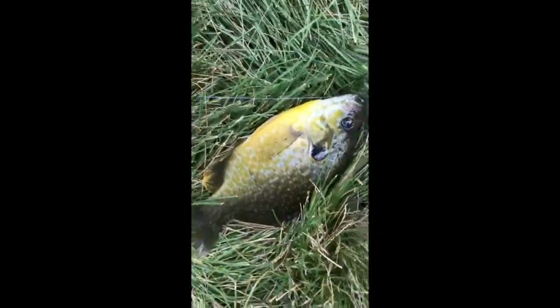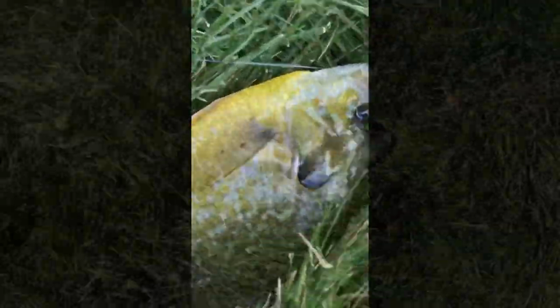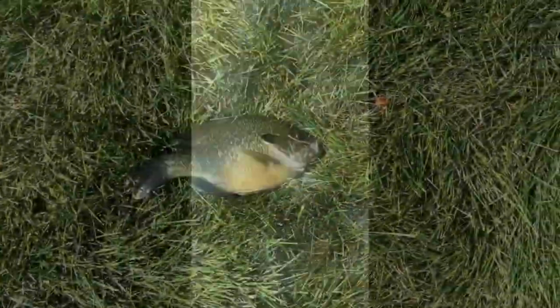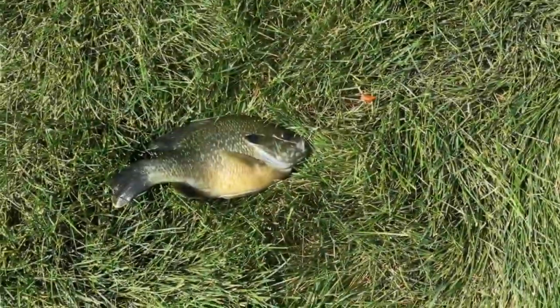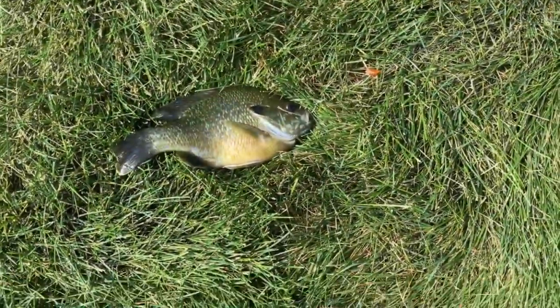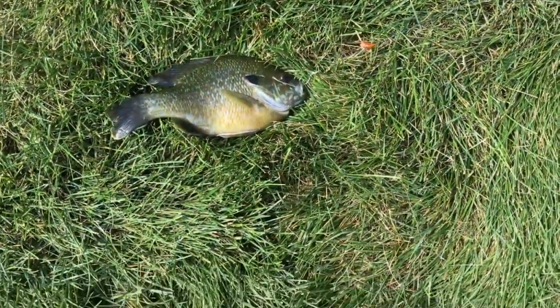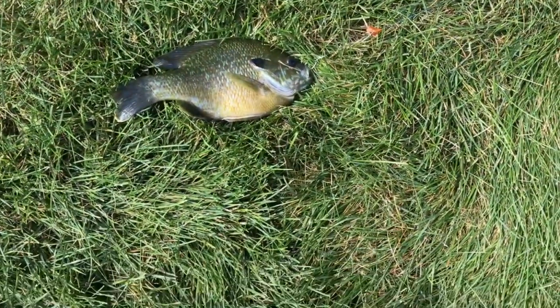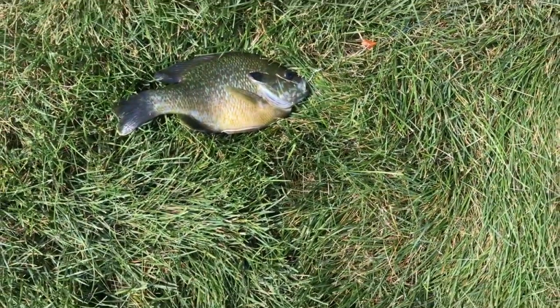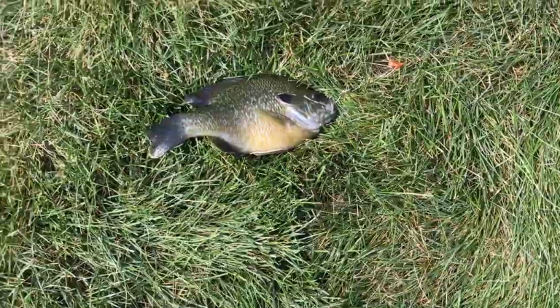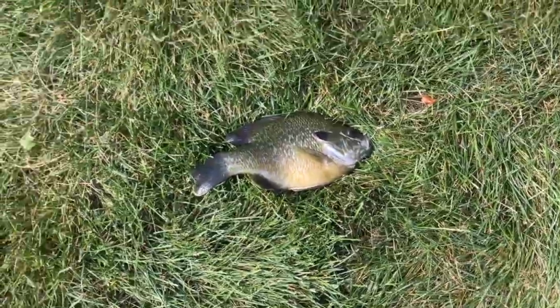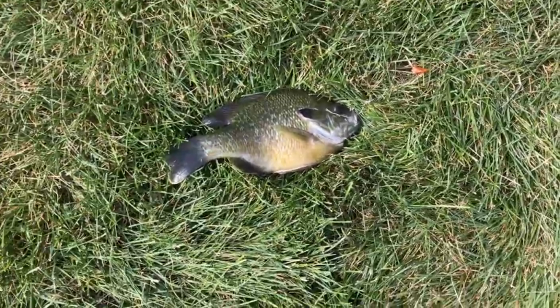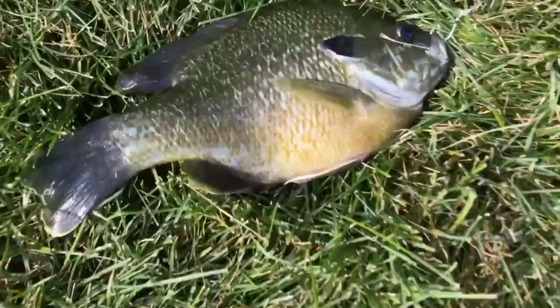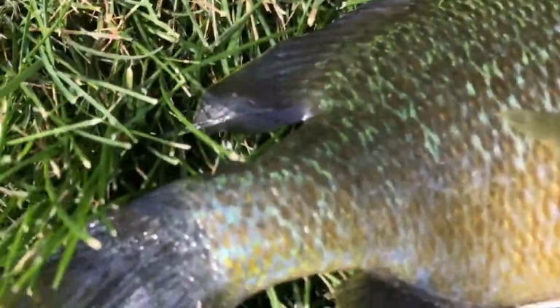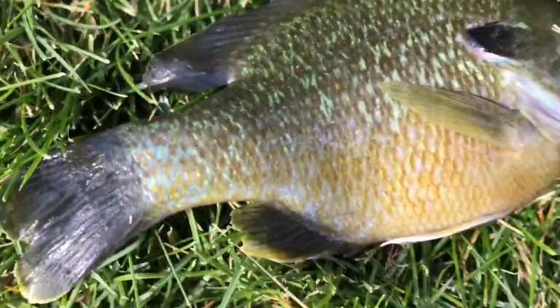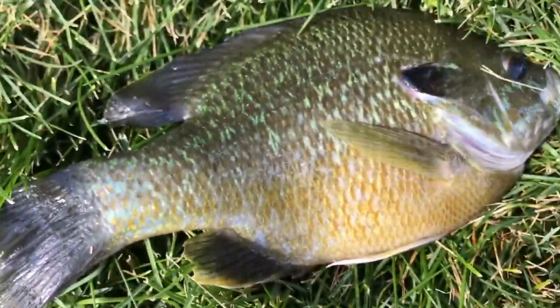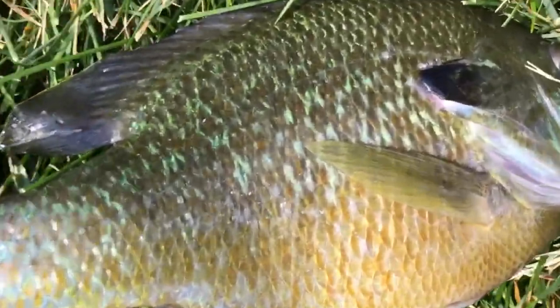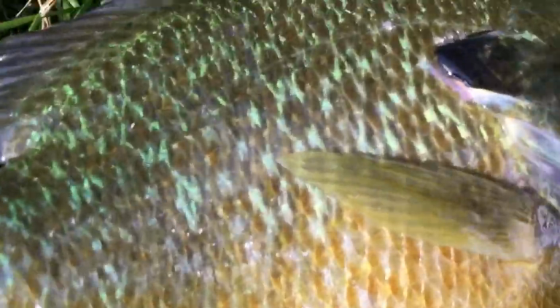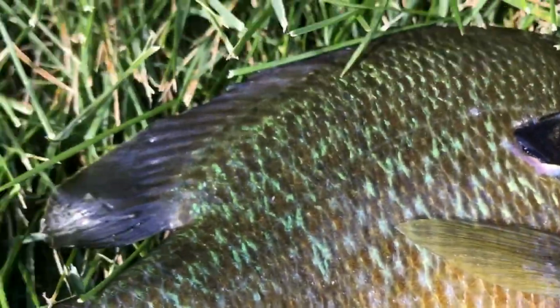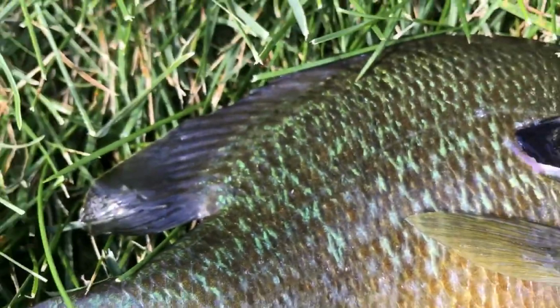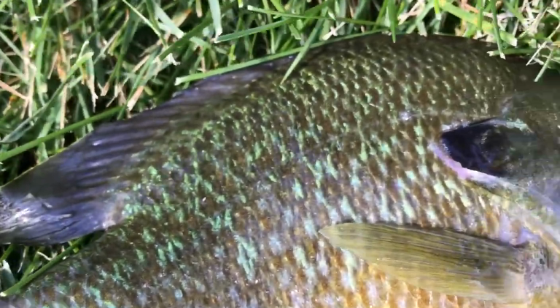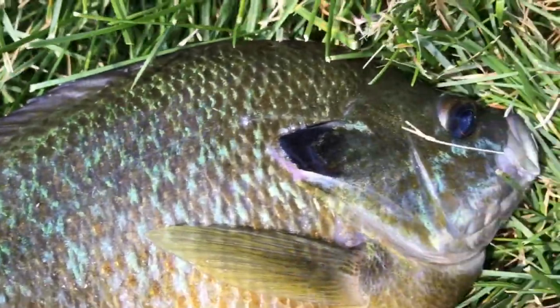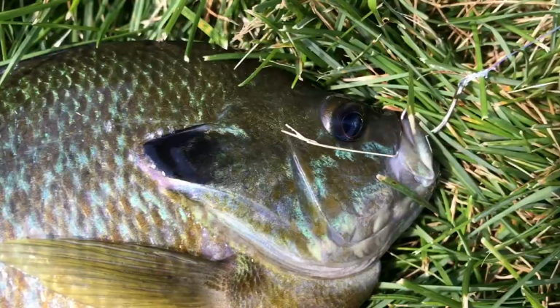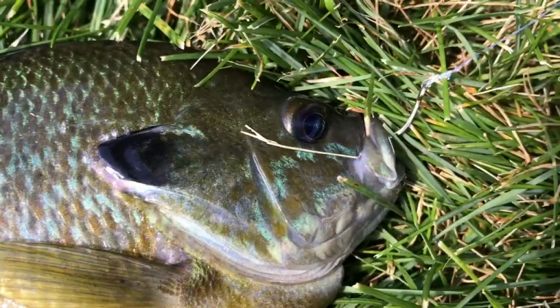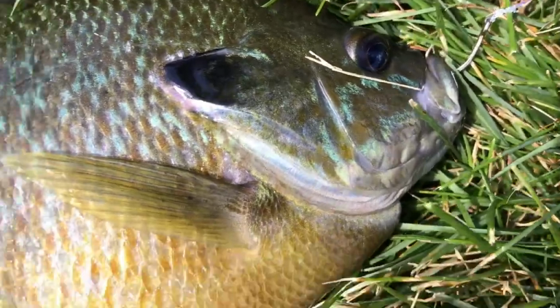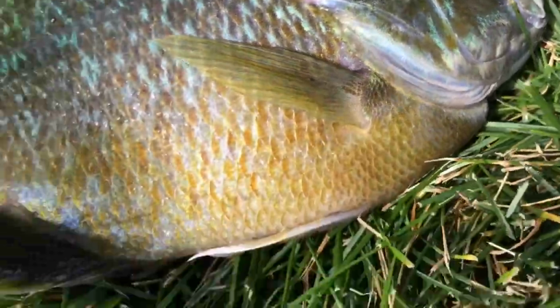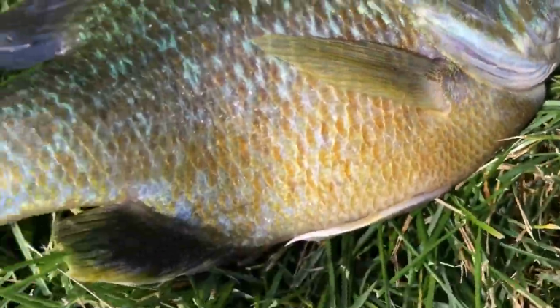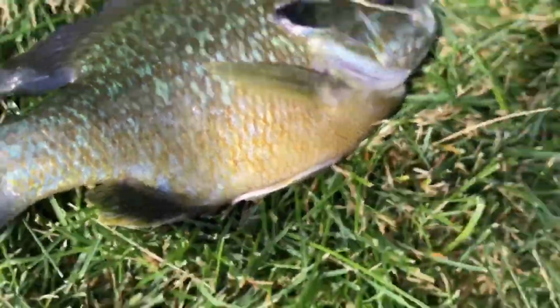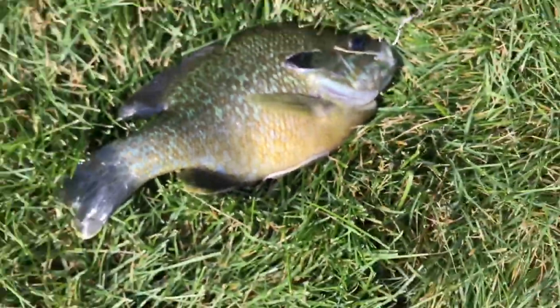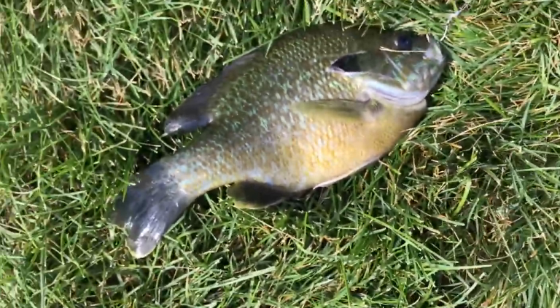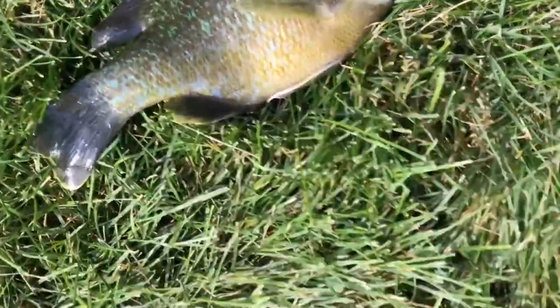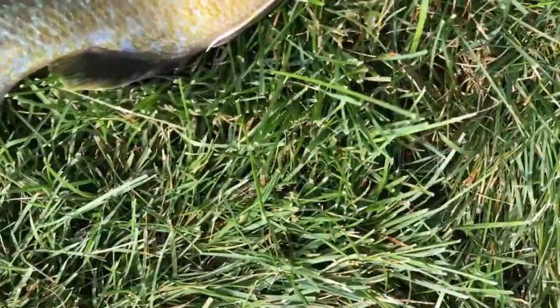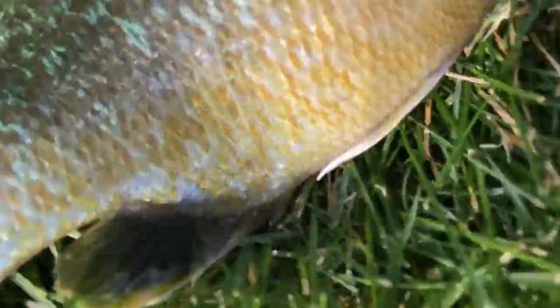Alright, so I just caught about a 1 pound bluegill. It's a nice bluegill, it's really pretty. See you when we catch another one.